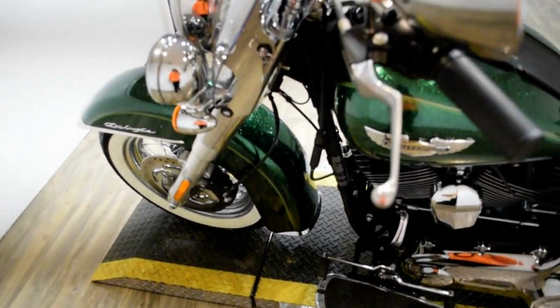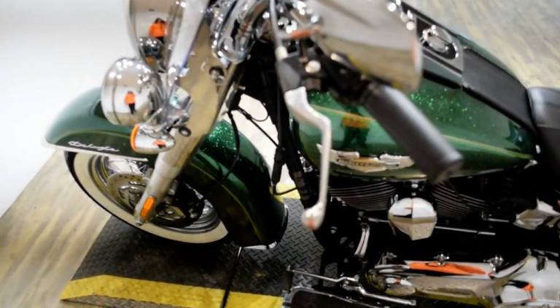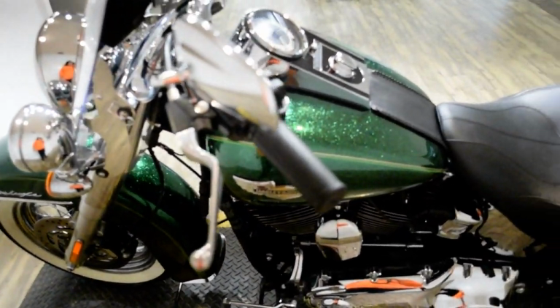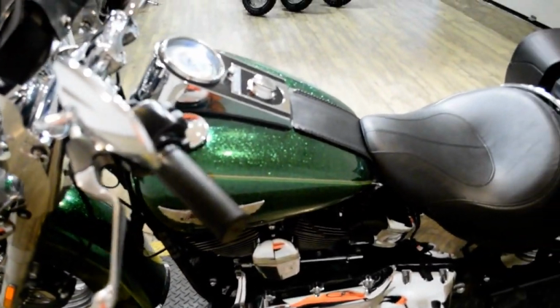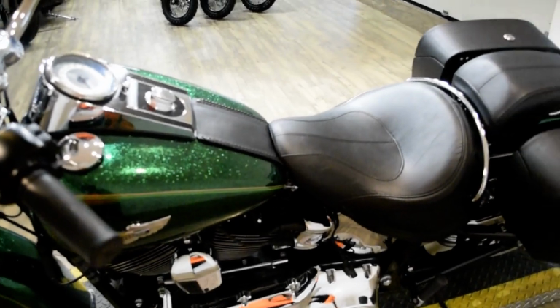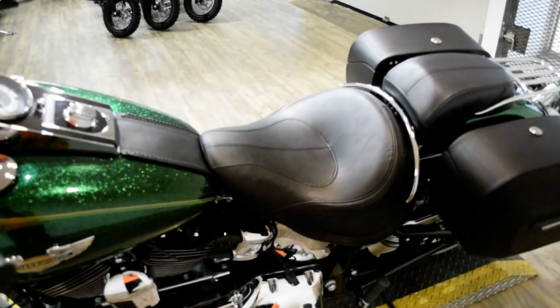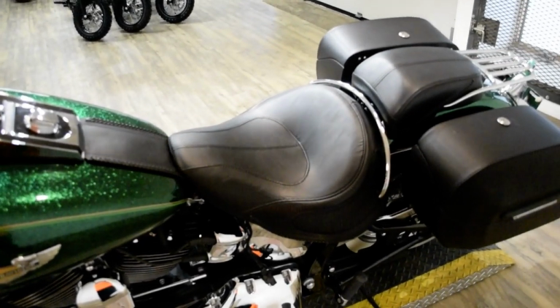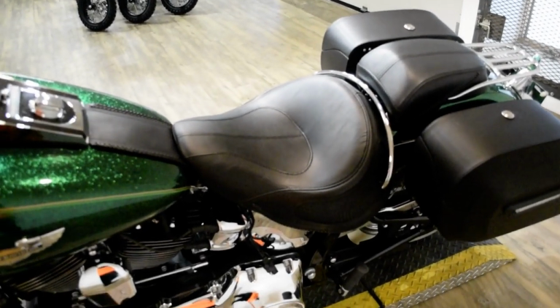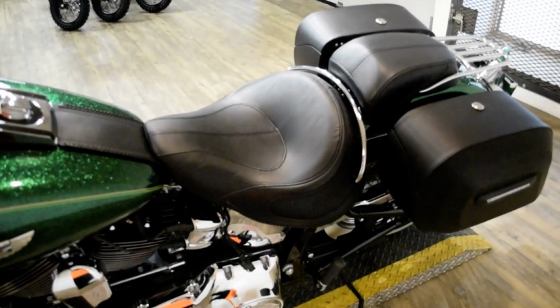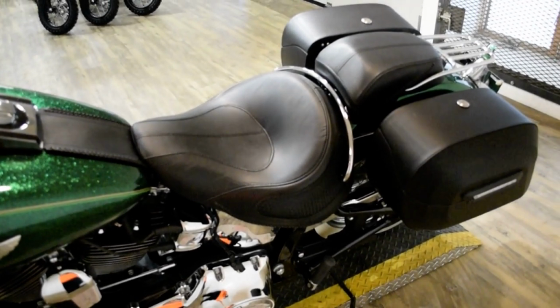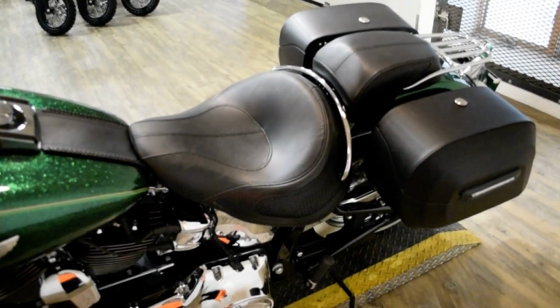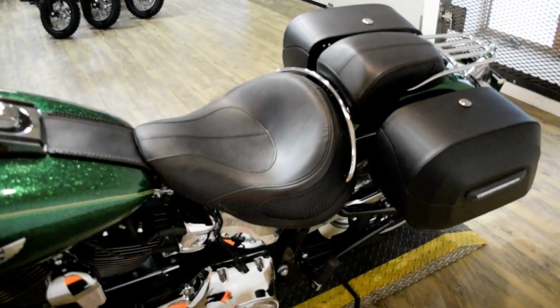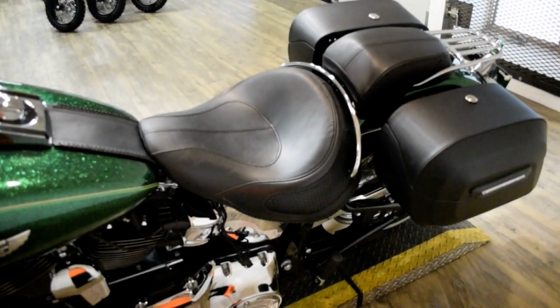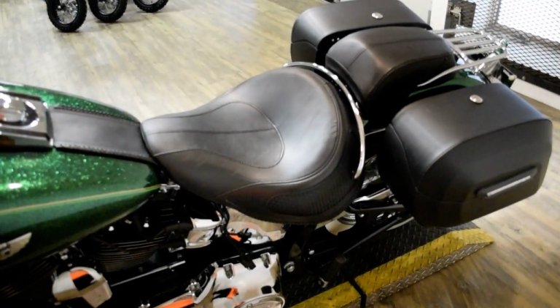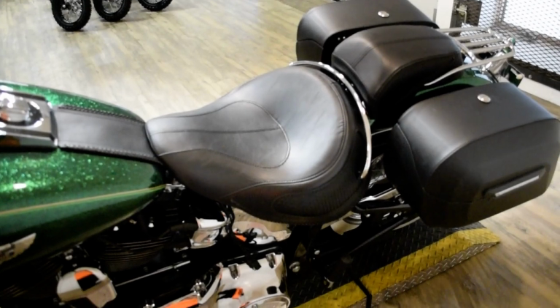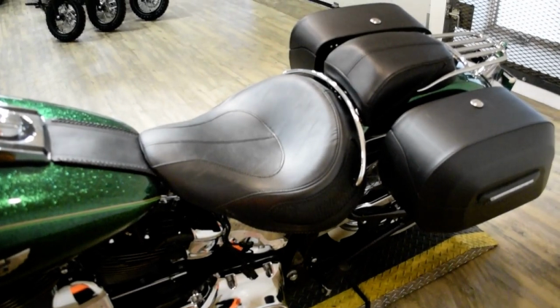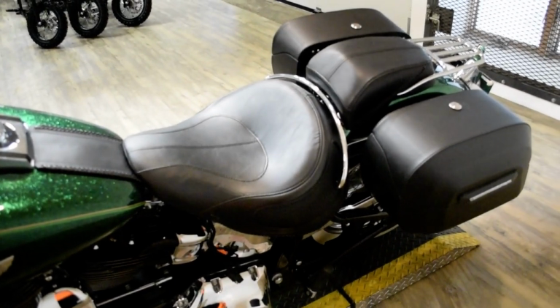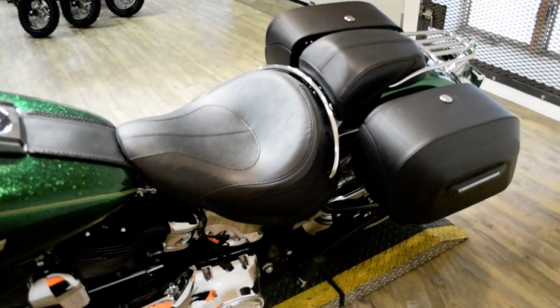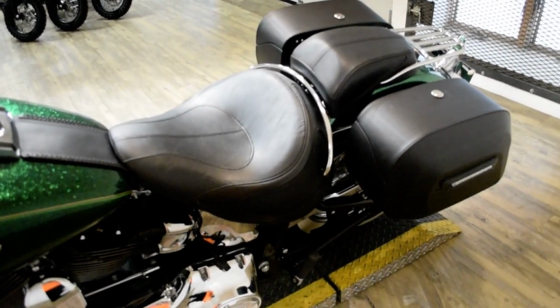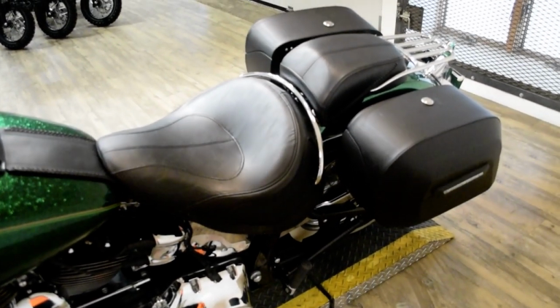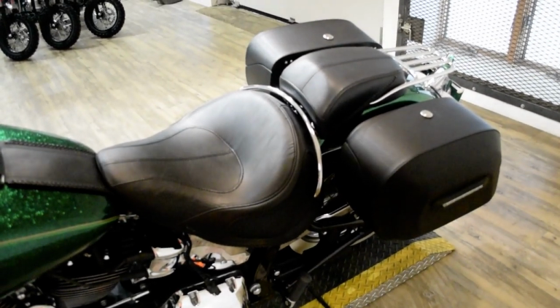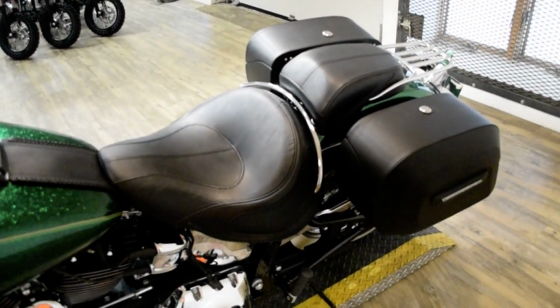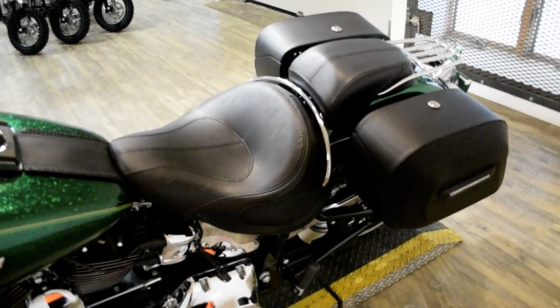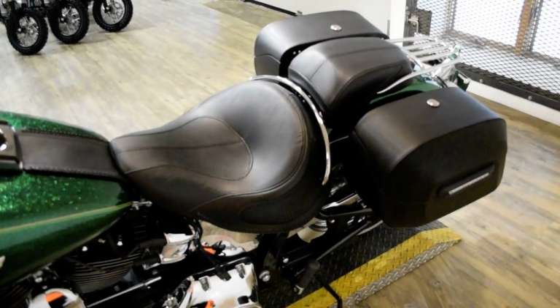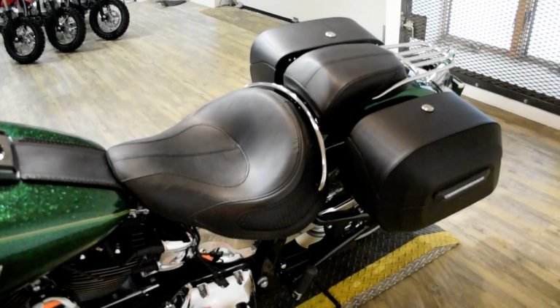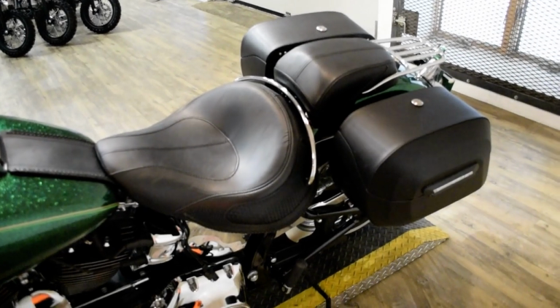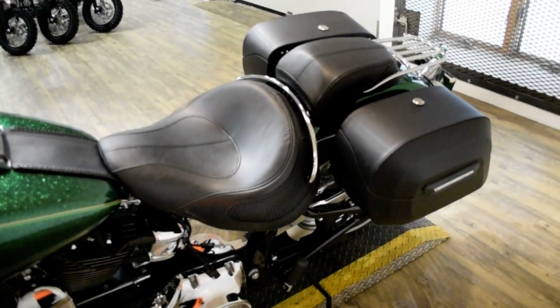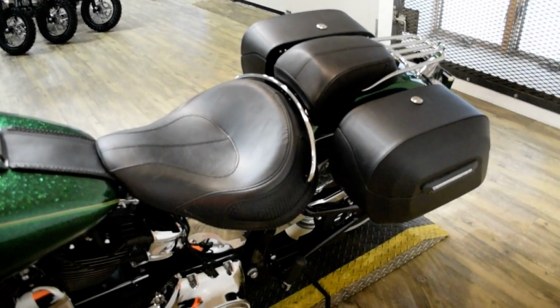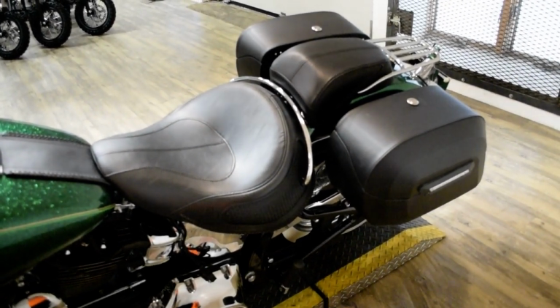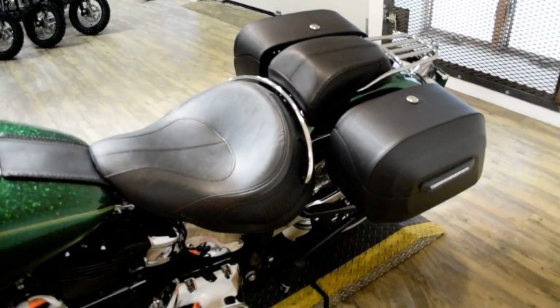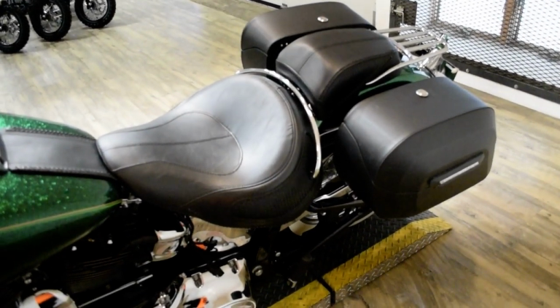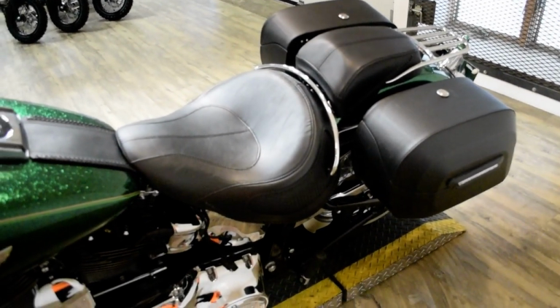This bike has been serviced and safety inspected and is ready for the road. It has 9,276 miles on it. It also has the windshield, light bar kit, floorboards, python pipes, biking bags, and a luggage rack.